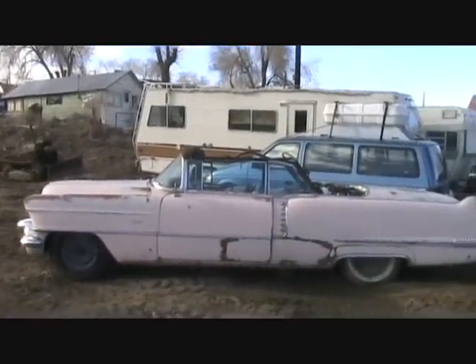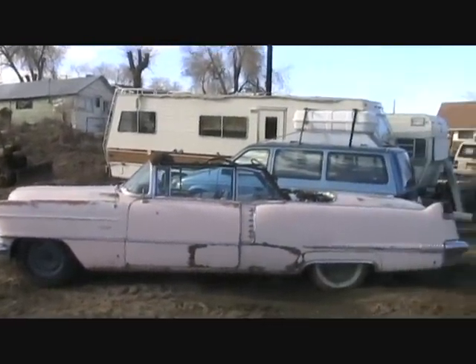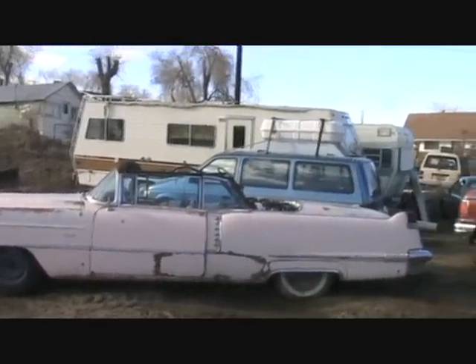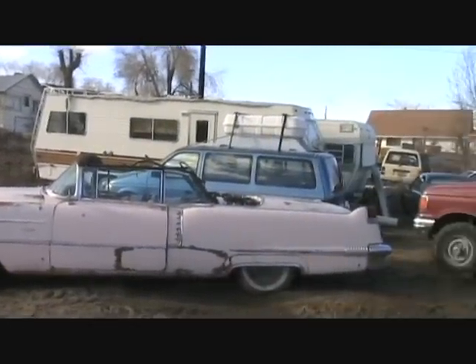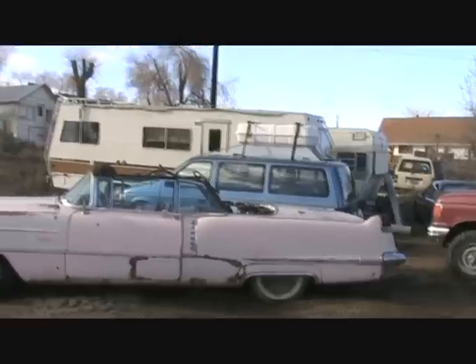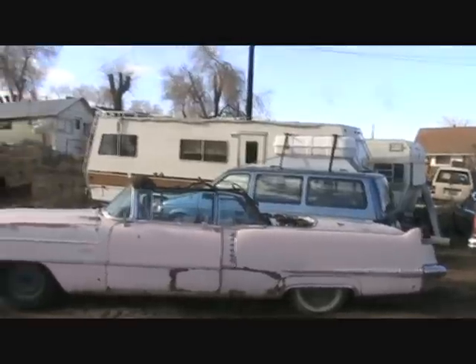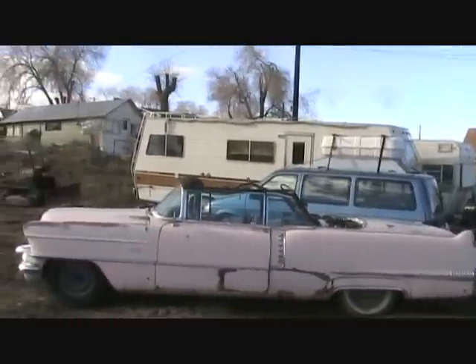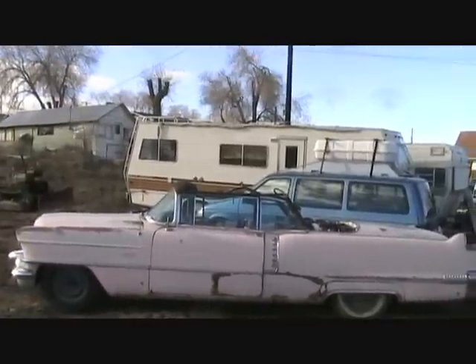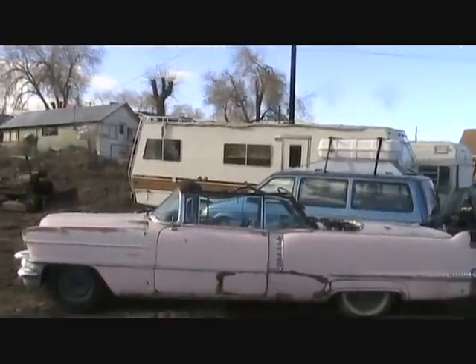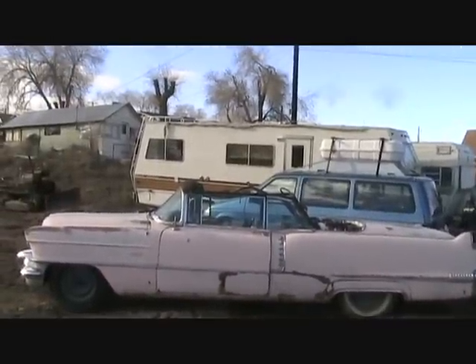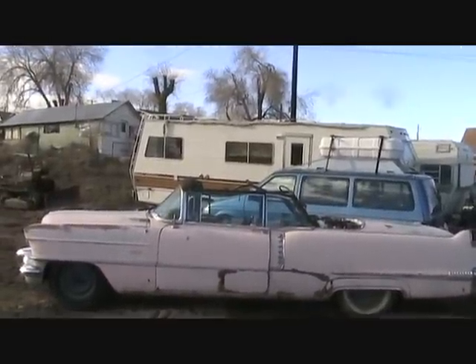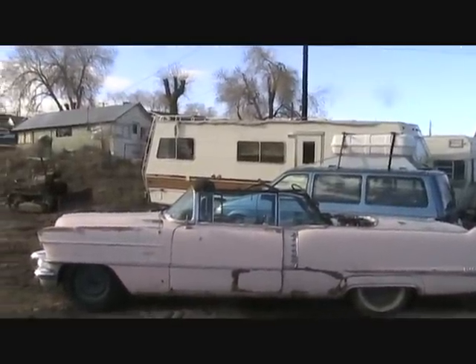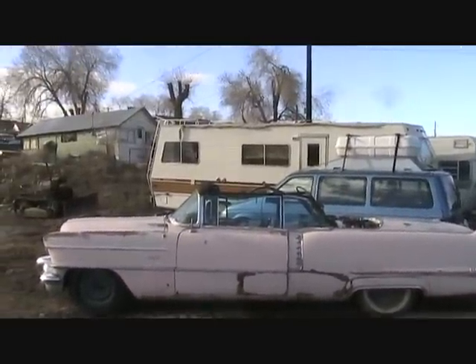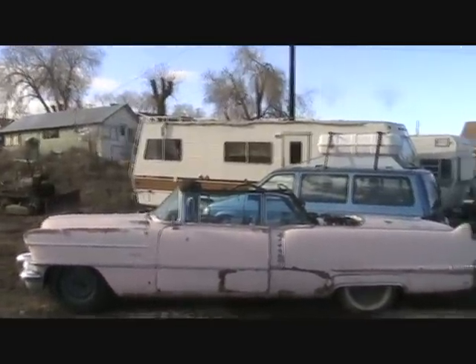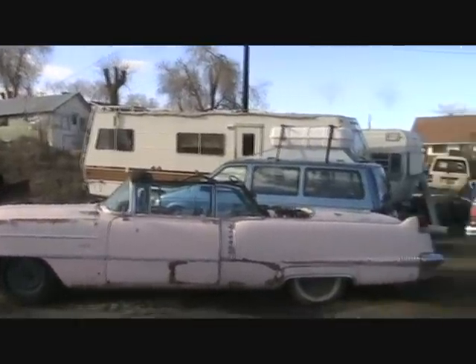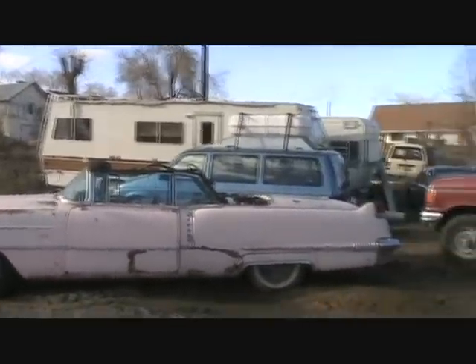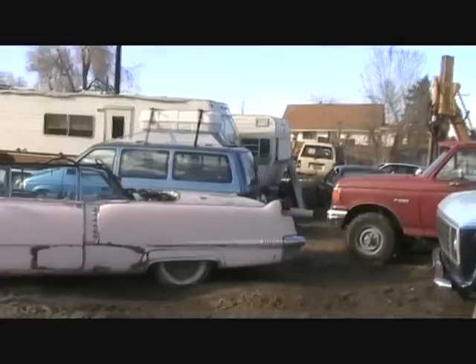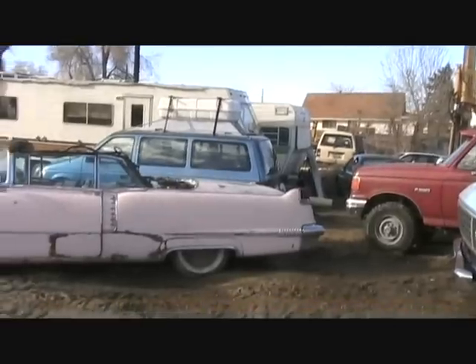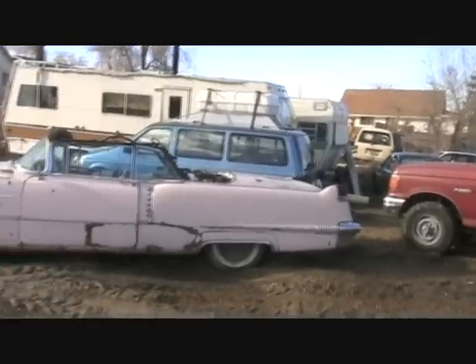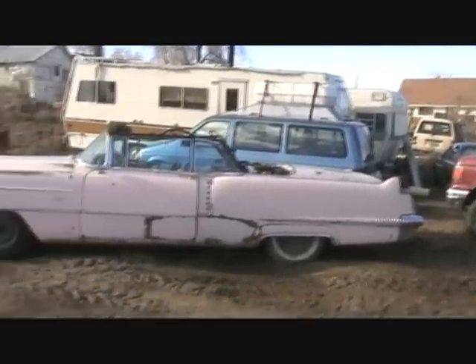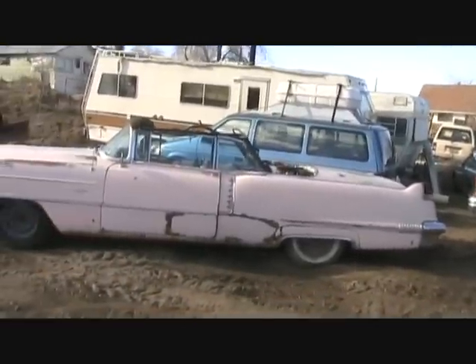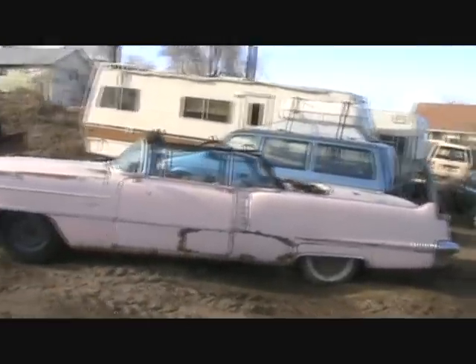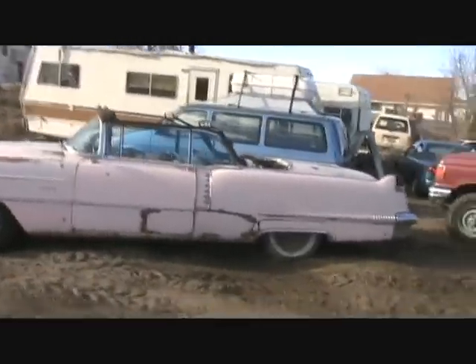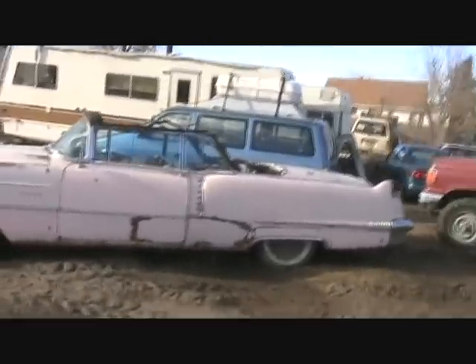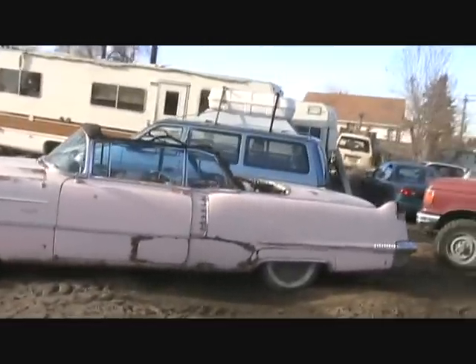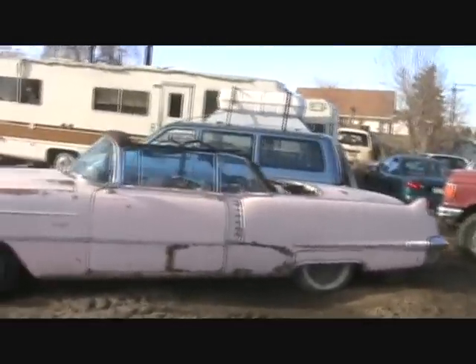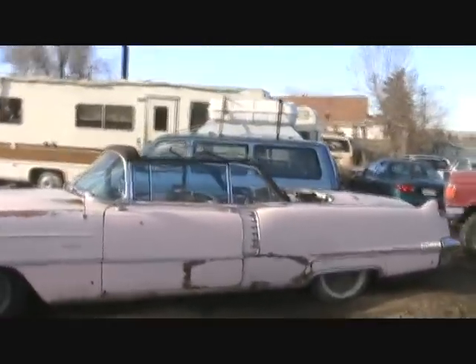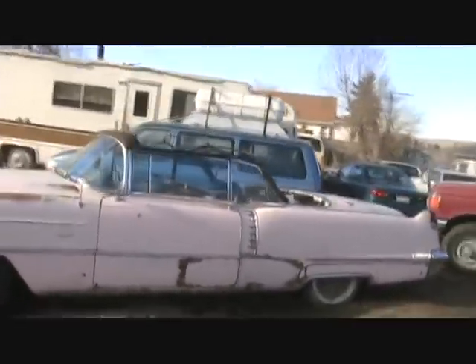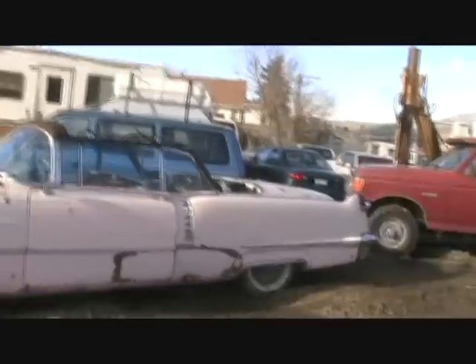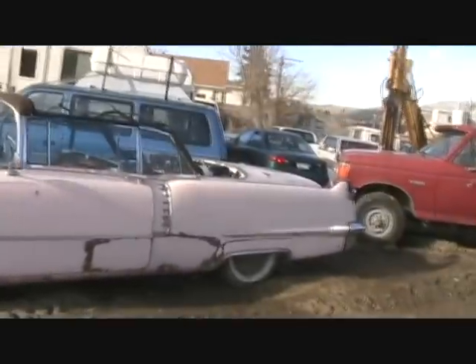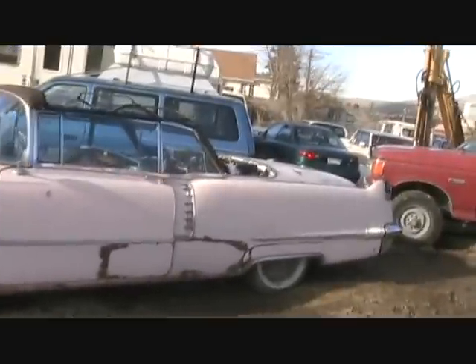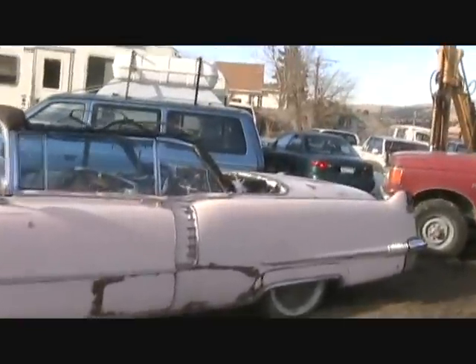This guy's got a yard up there too. He's in his 80s and he's got stuff — just yards and yards of it — and doesn't sell very much. Once in a great while he sells a piece, but it's looking kind of like this one.